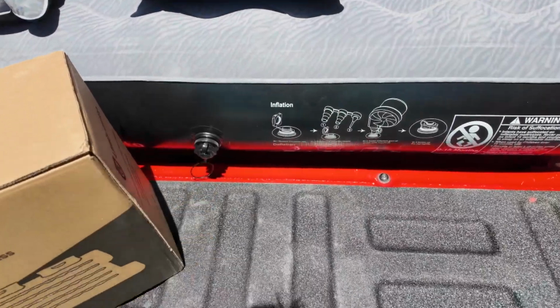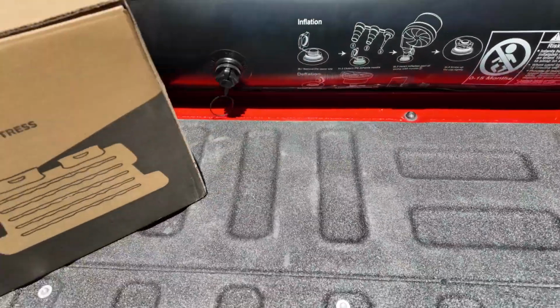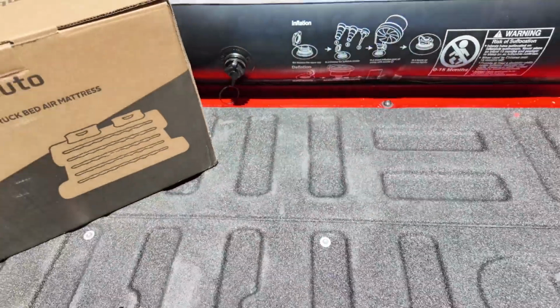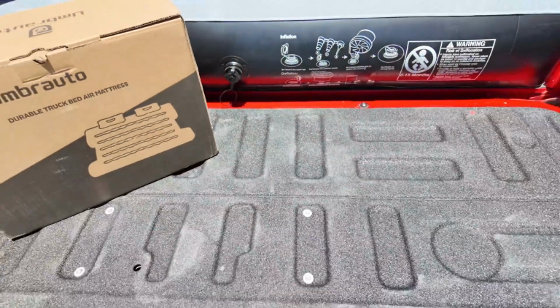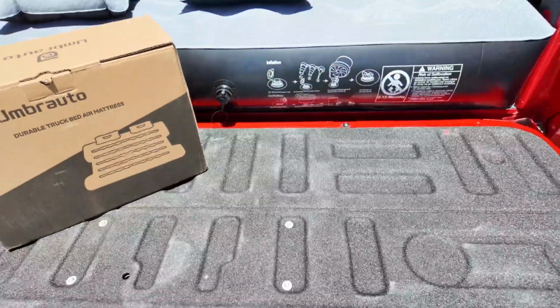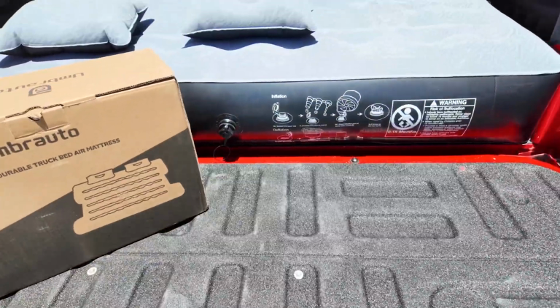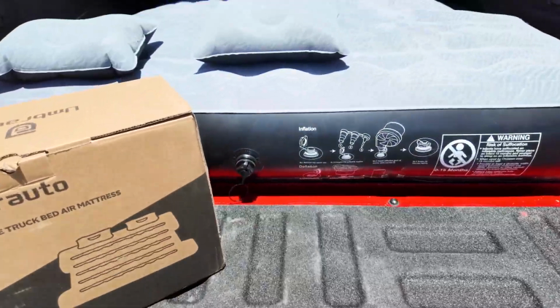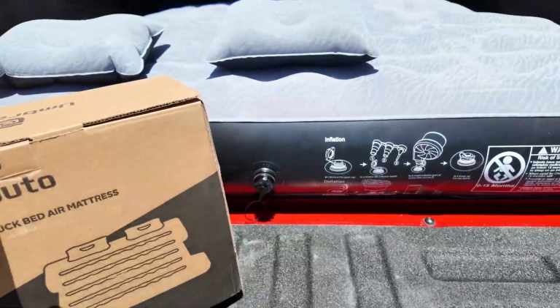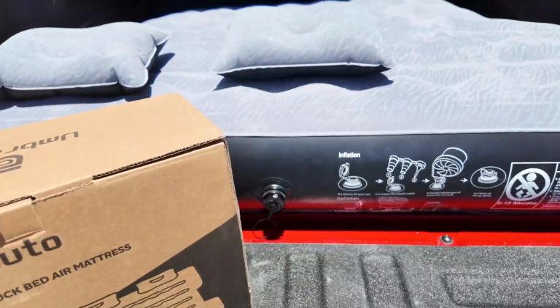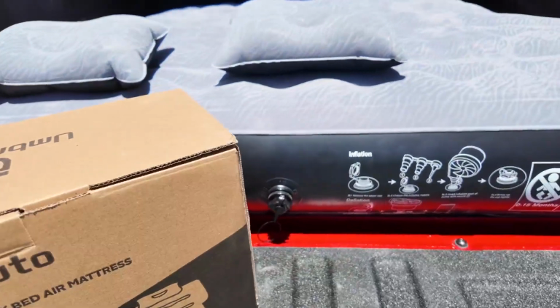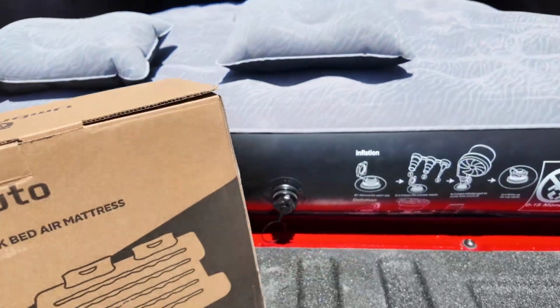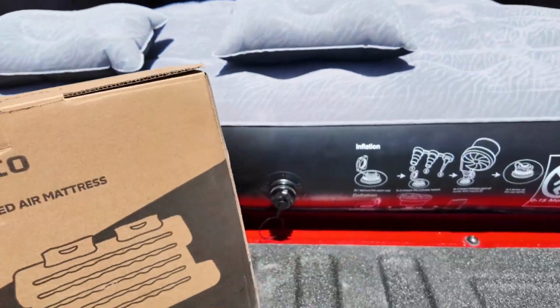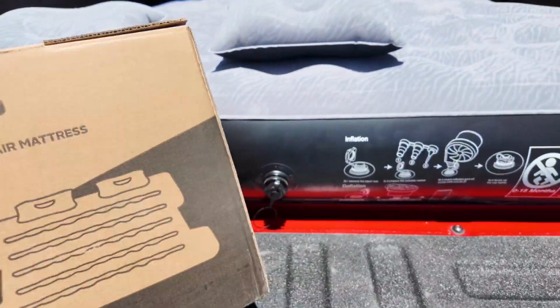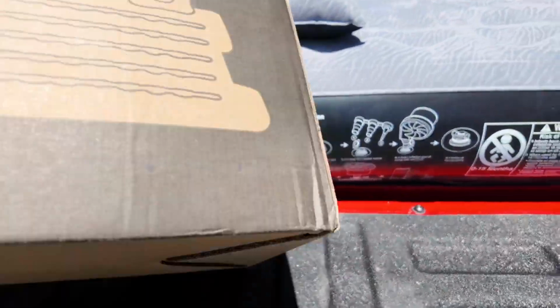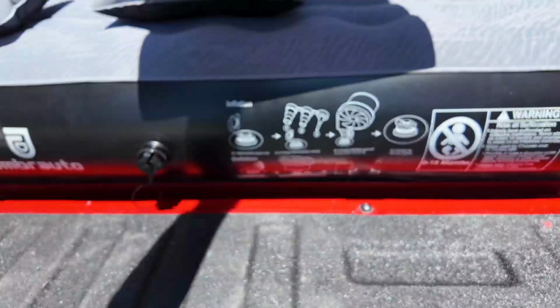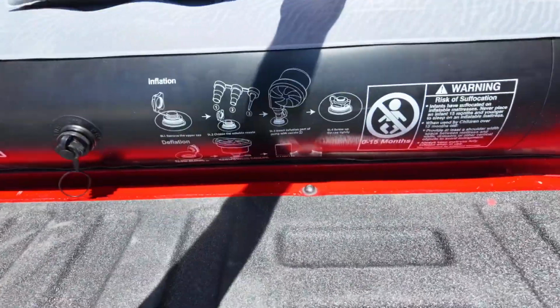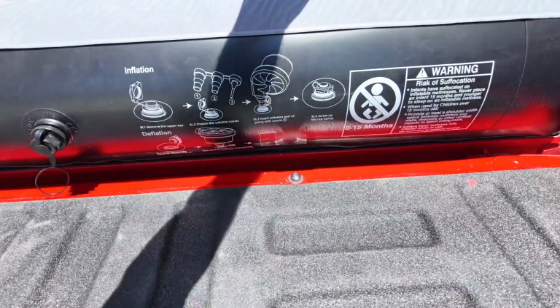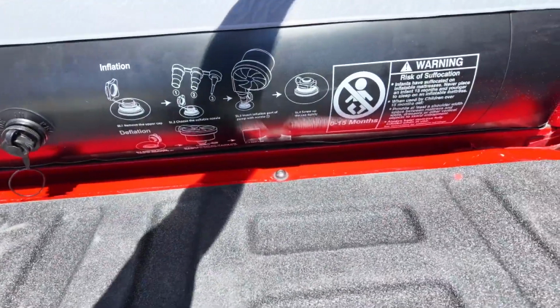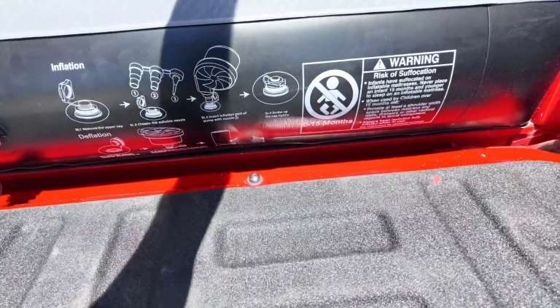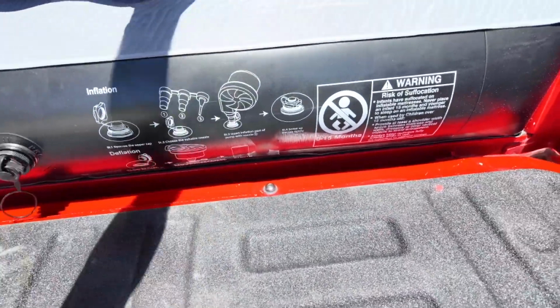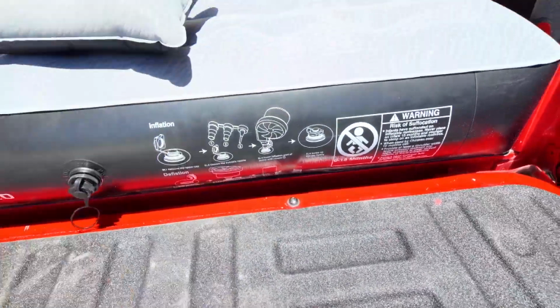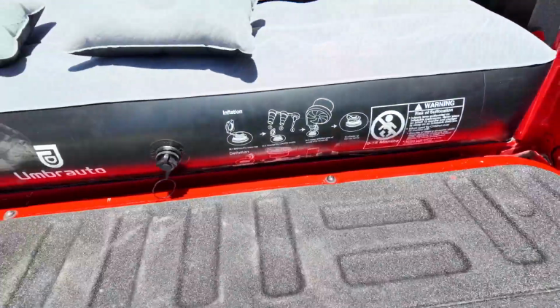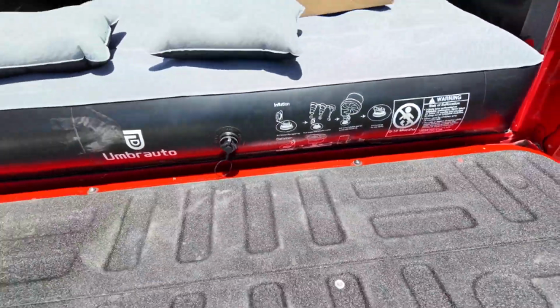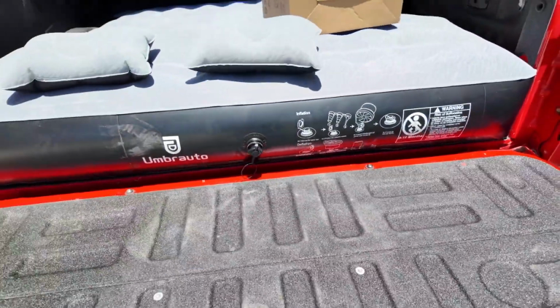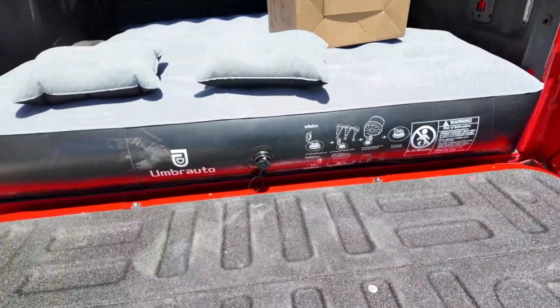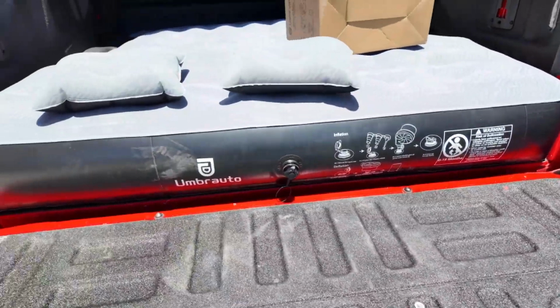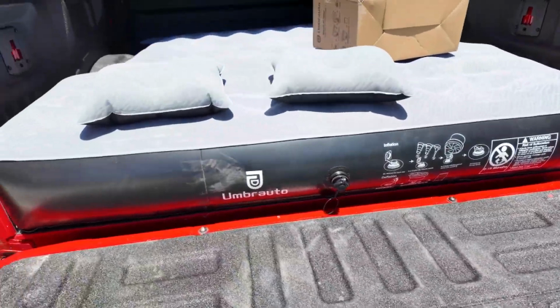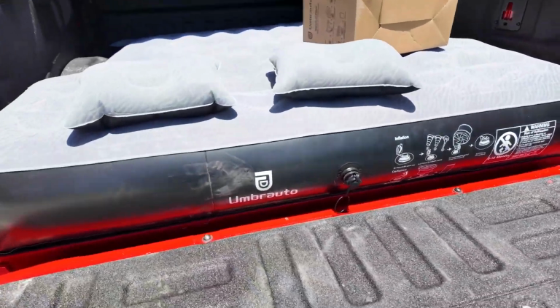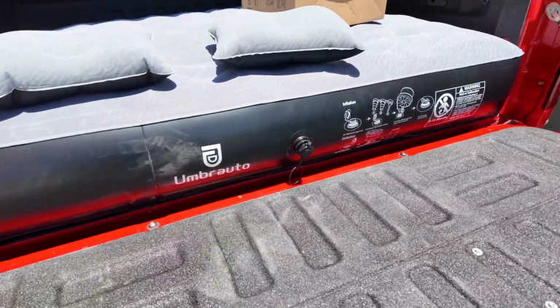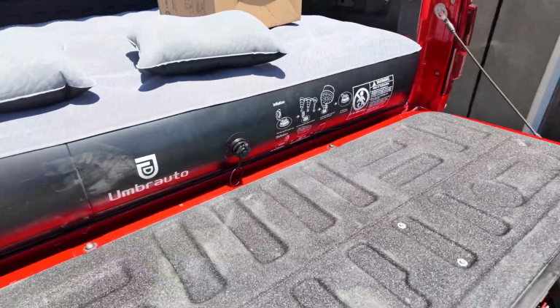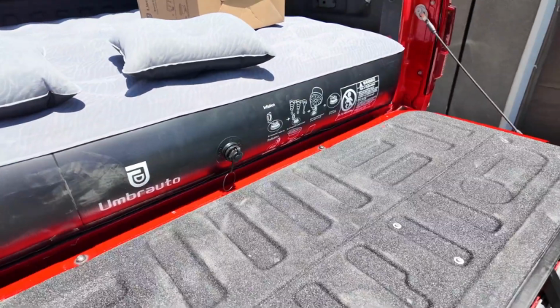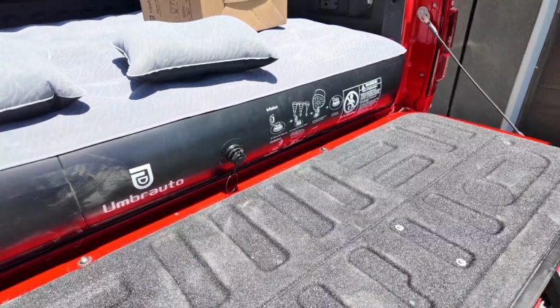It deflates really quickly also. I can also put my tailgate up so you can actually just close this up for the day. If you're camping for multiple days and want to close the truck, you can do that no problem at all.